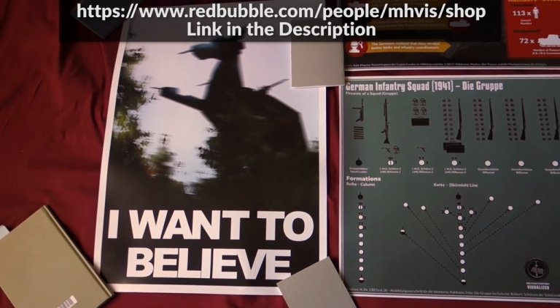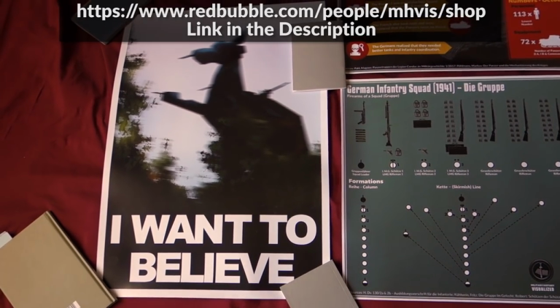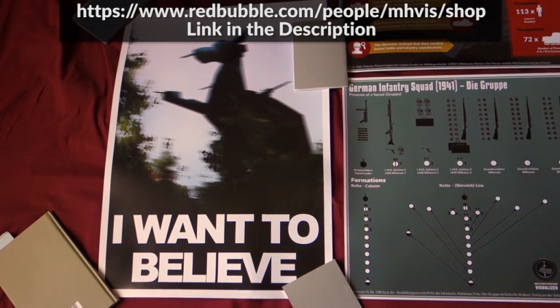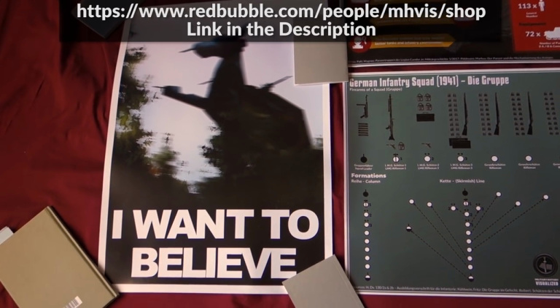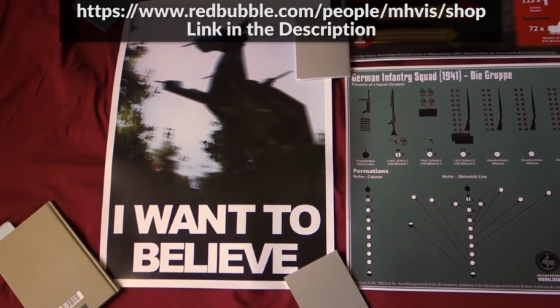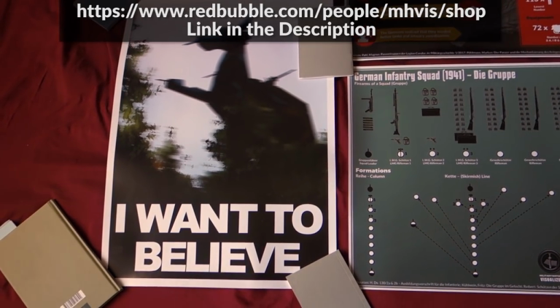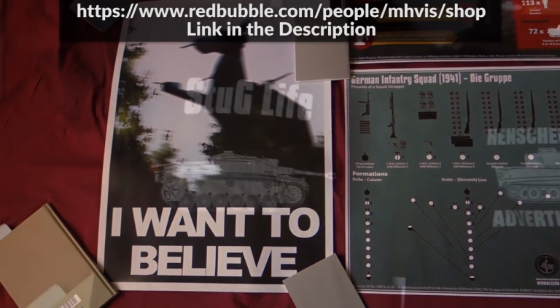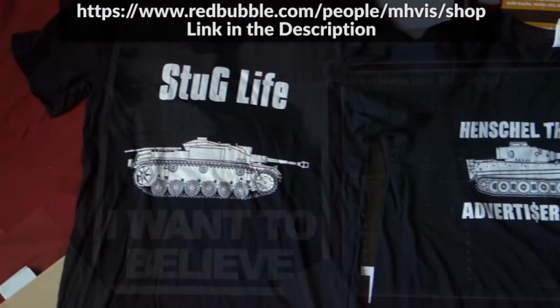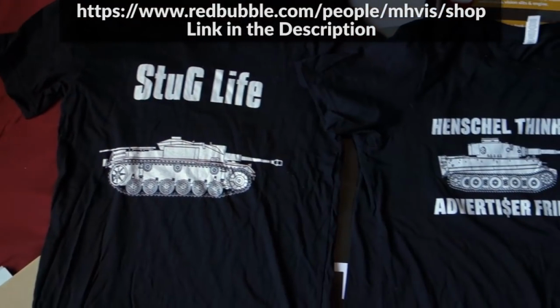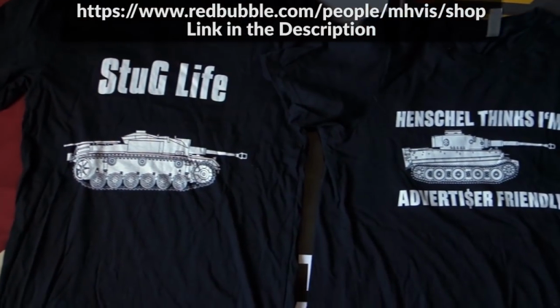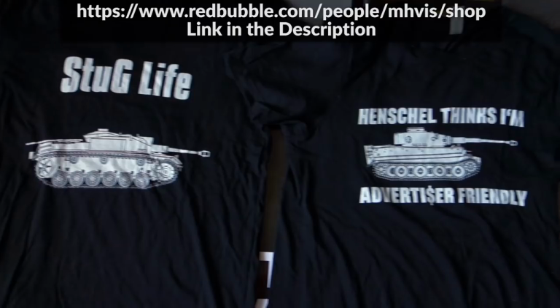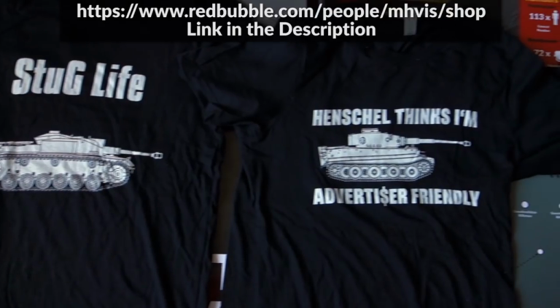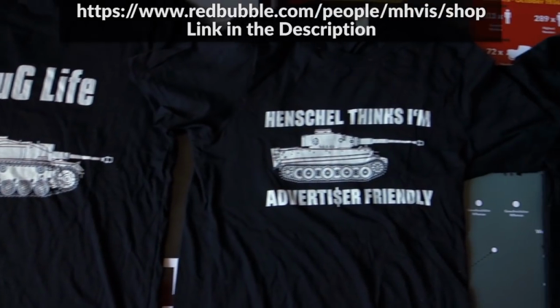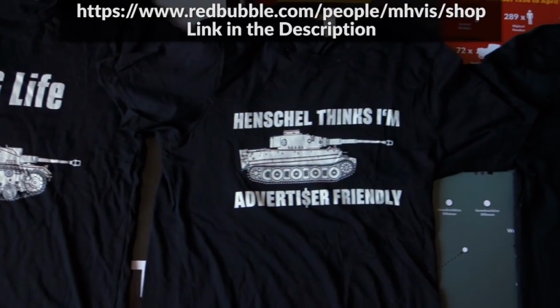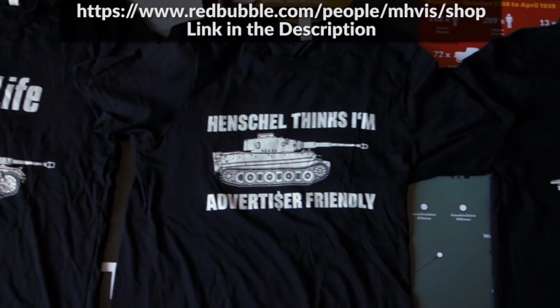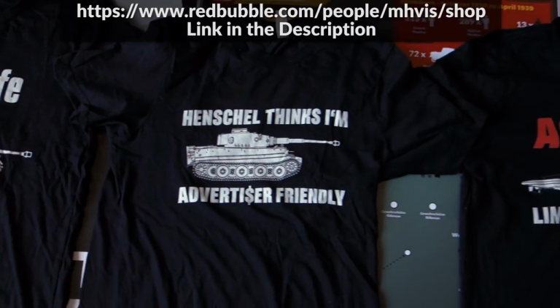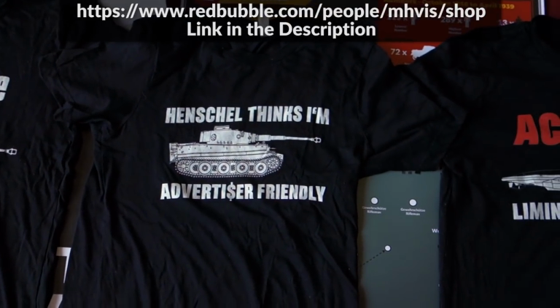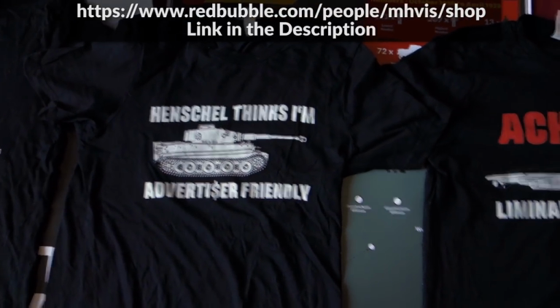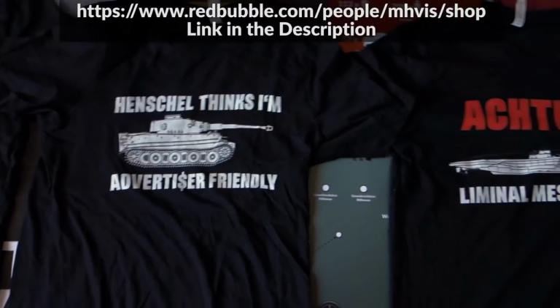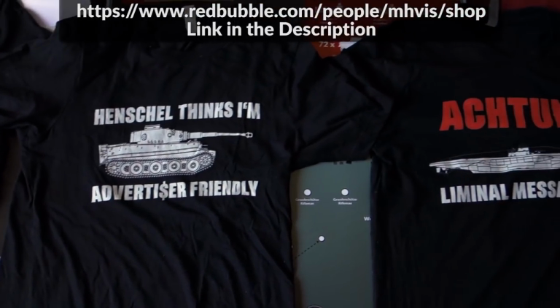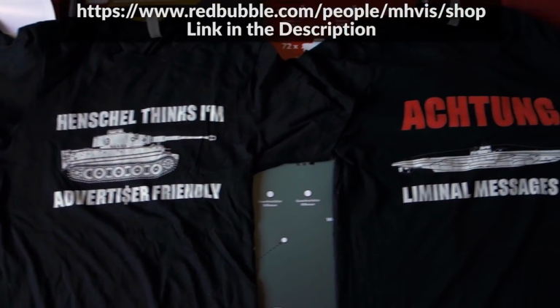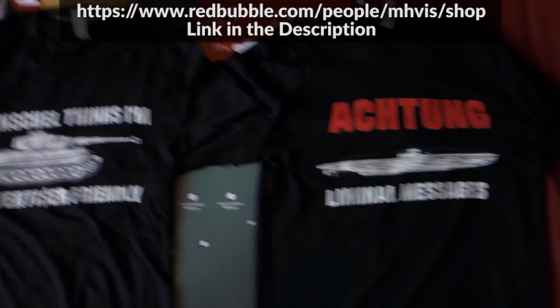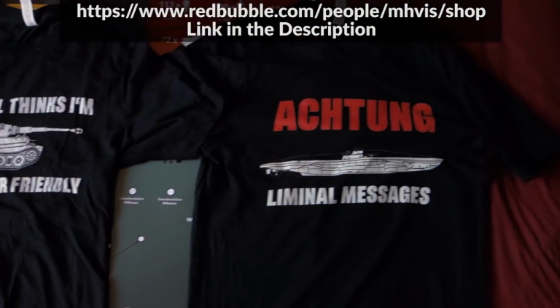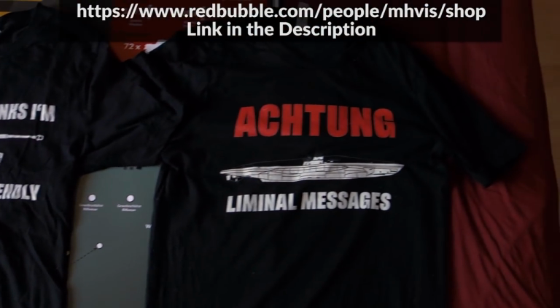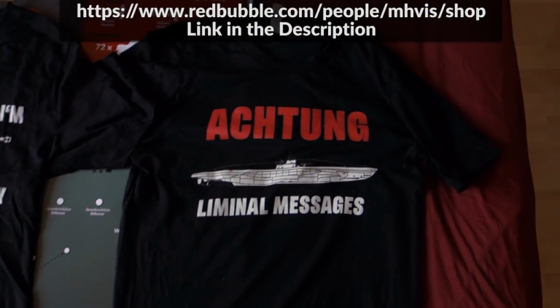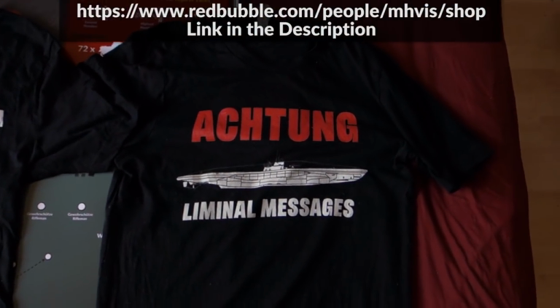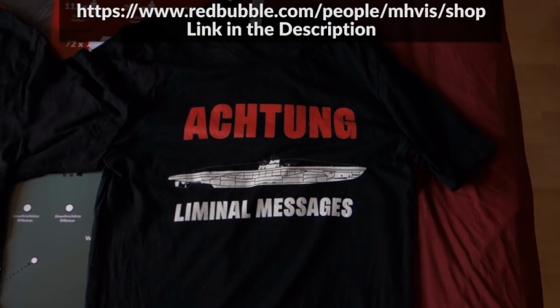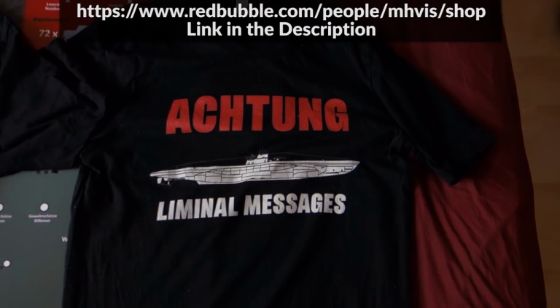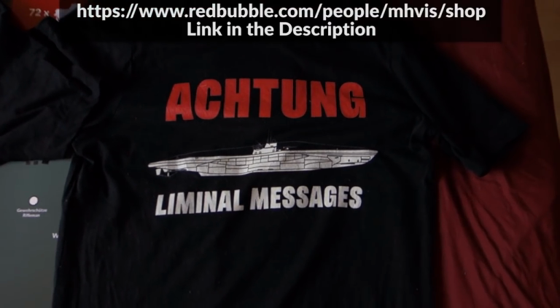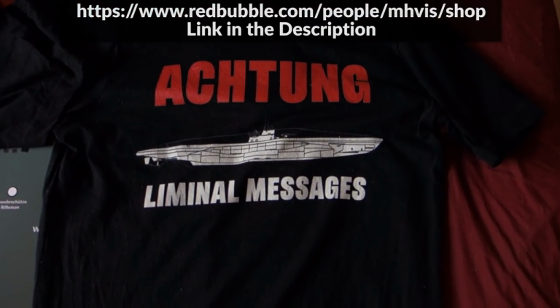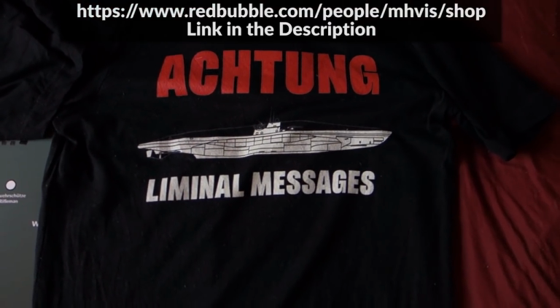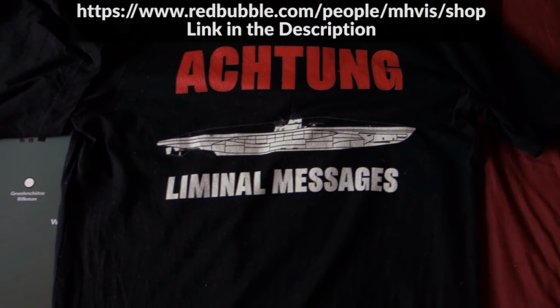In case you don't recognize it, that's the Reichskangry. Of course, there are the classics: the Stuckel-Life t-shirt, Henschel-Fingst, I'm advertiser friendly, and Achtung subliminal messages.